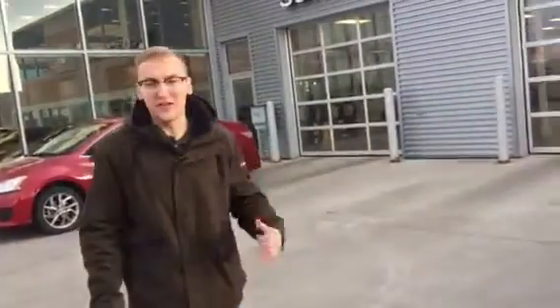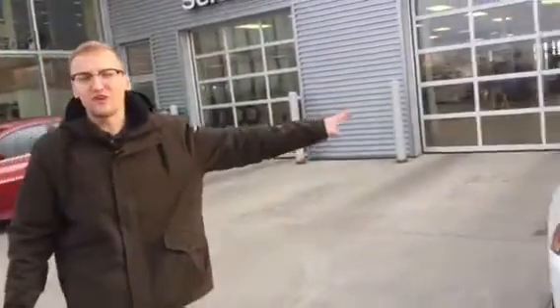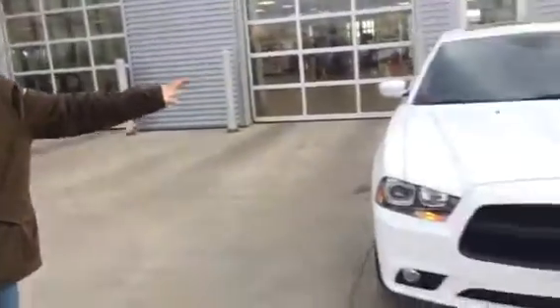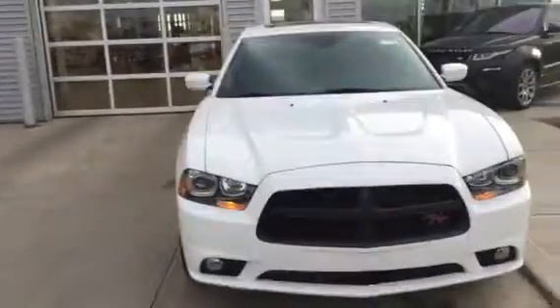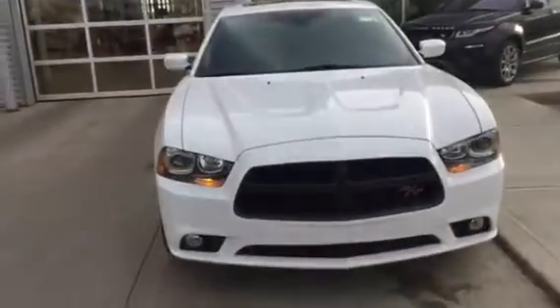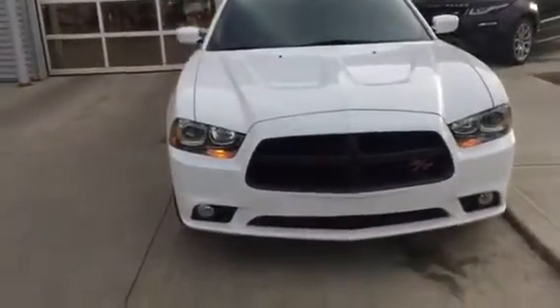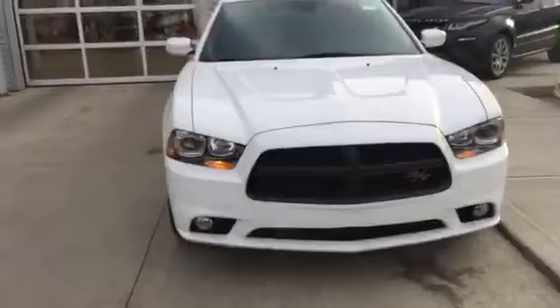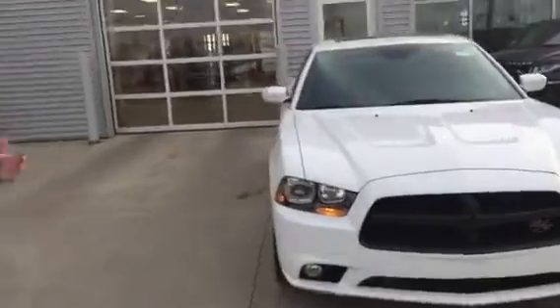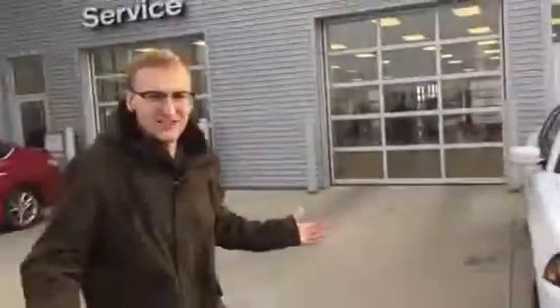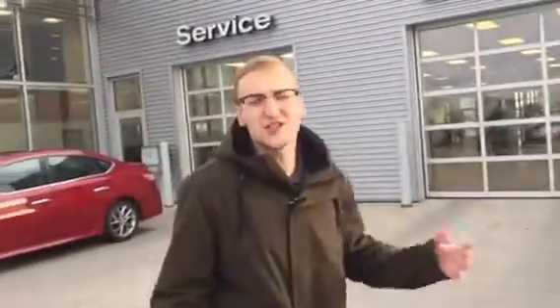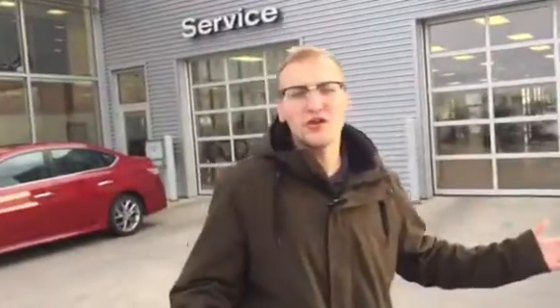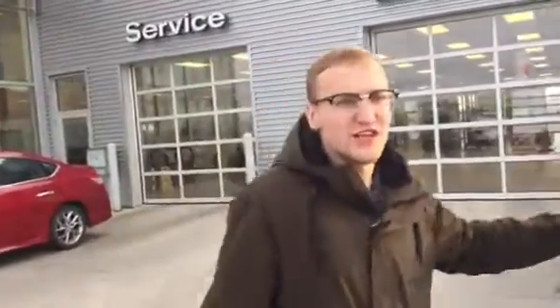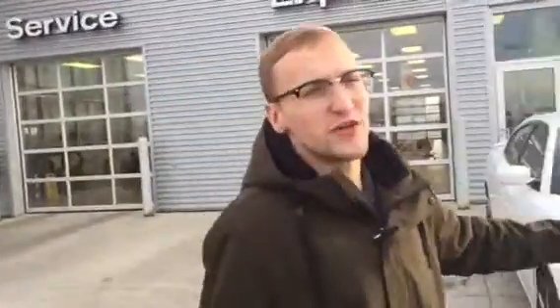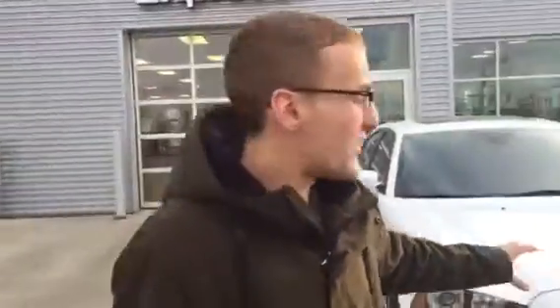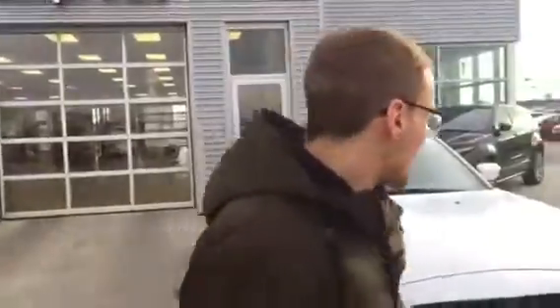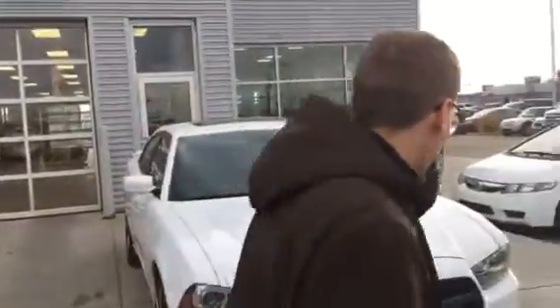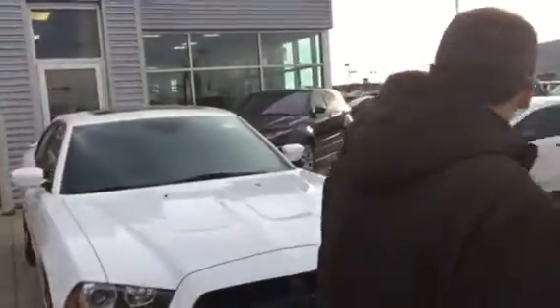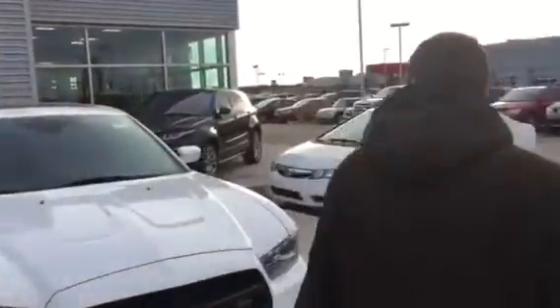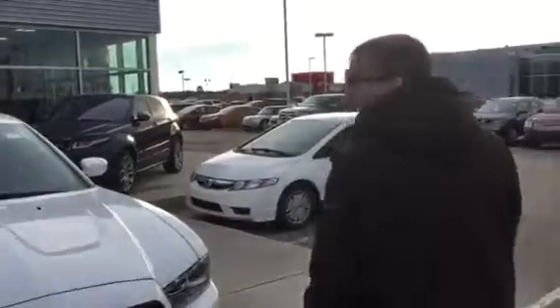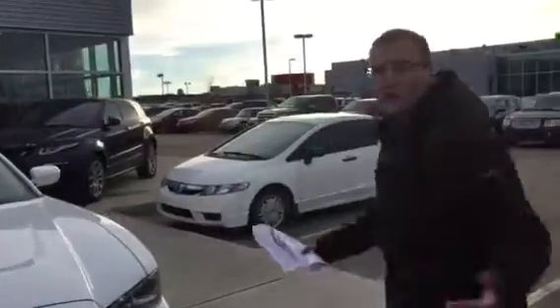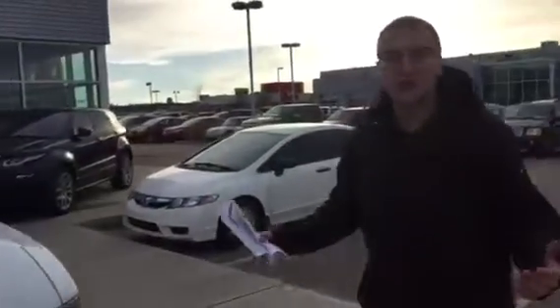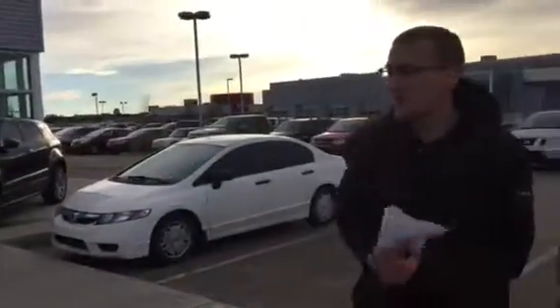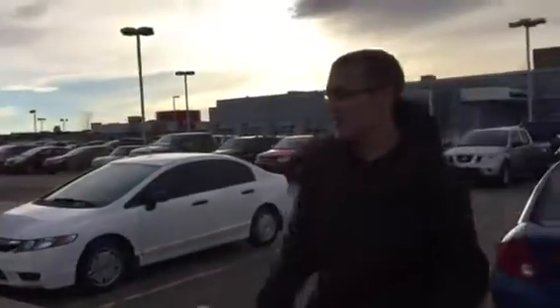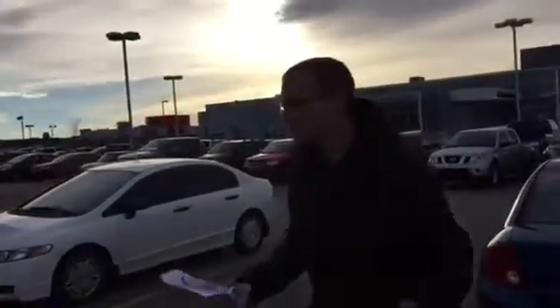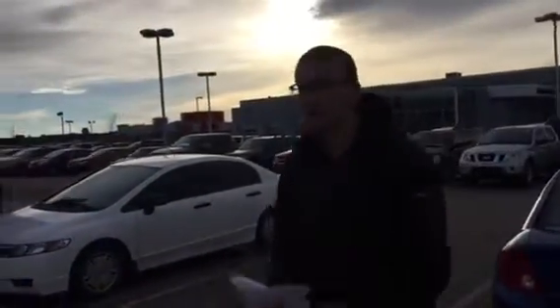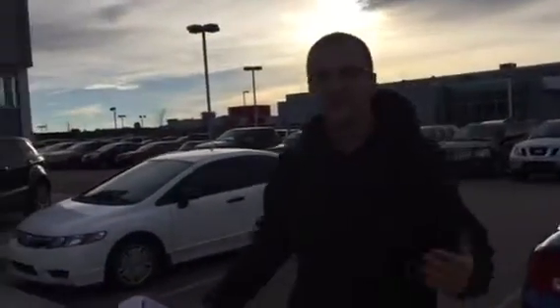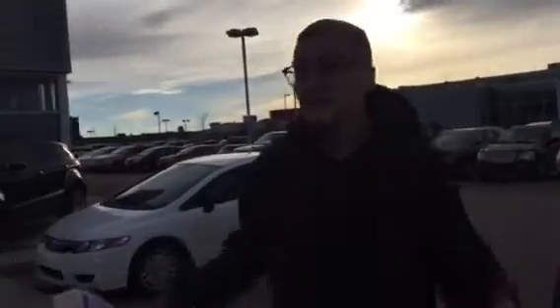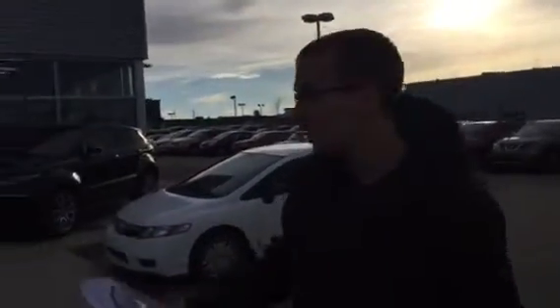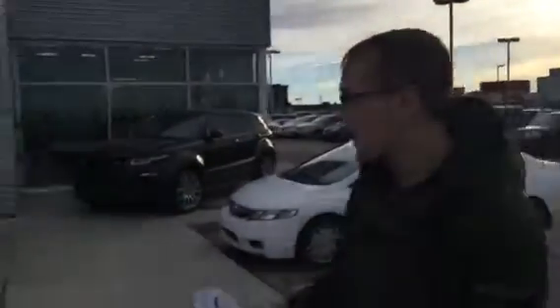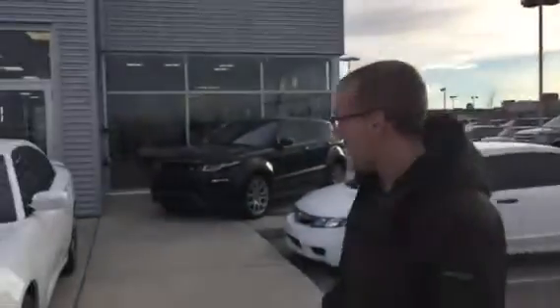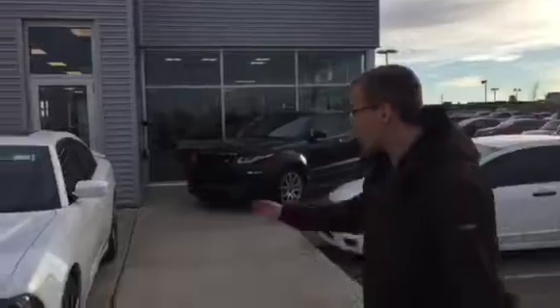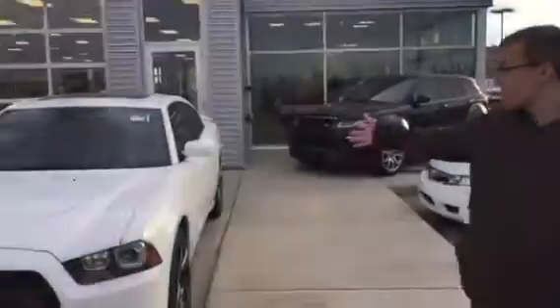Your first question was: is this all-wheel drive? It is not all-wheel drive — it is rear-wheel drive, unfortunately. But if you are looking for all-wheel drive, let me know and I can actually do a search for you to see if I can find you something in all-wheel drive.